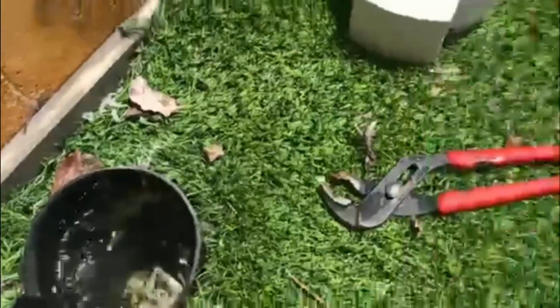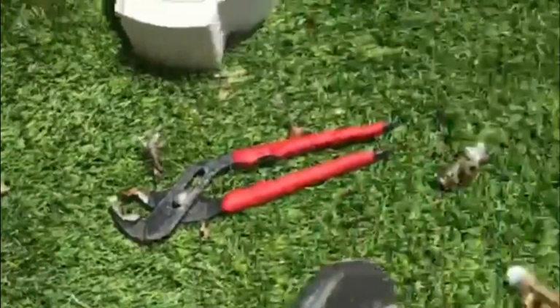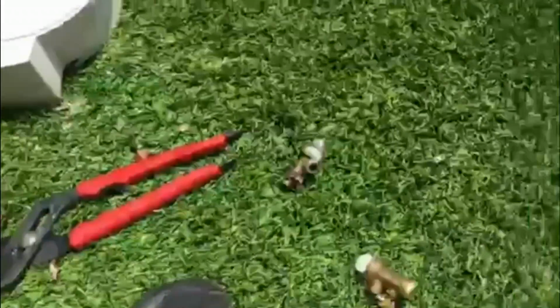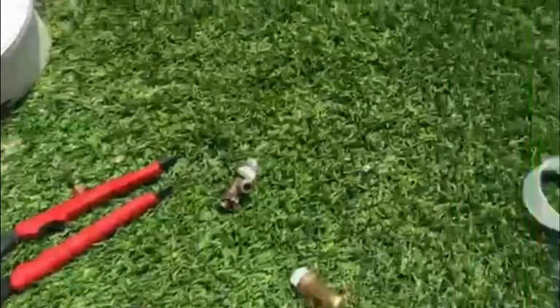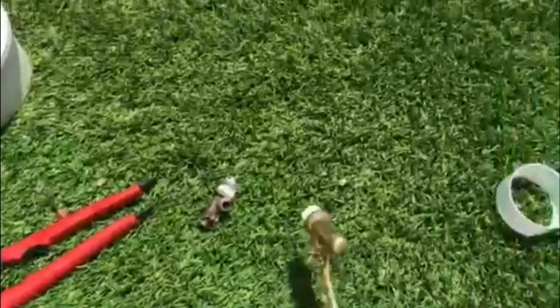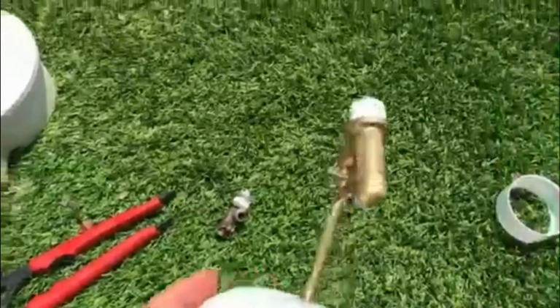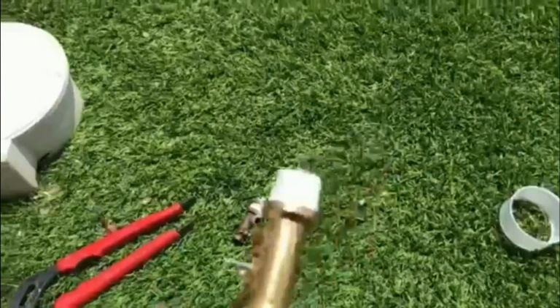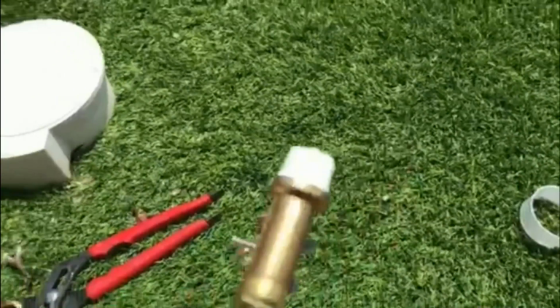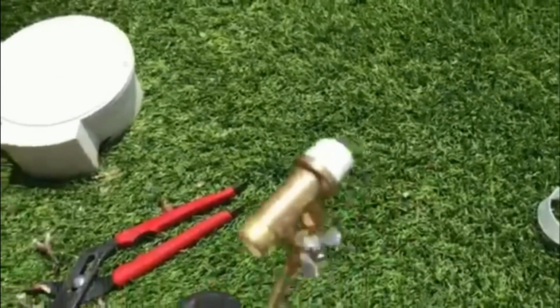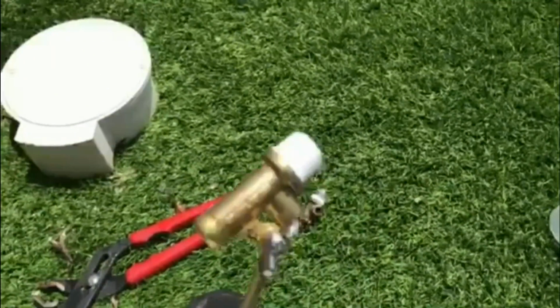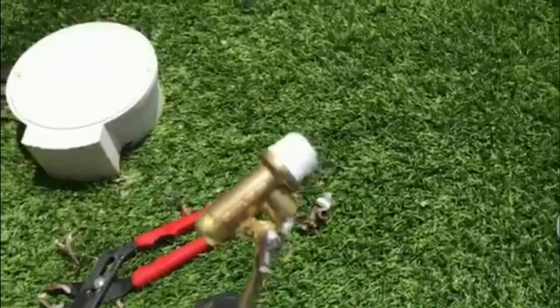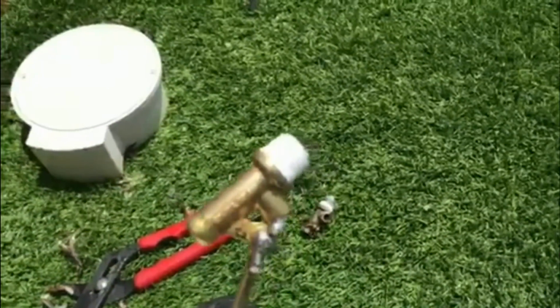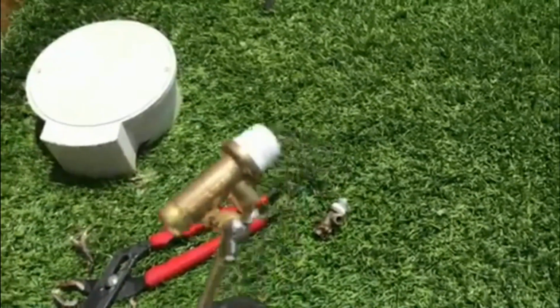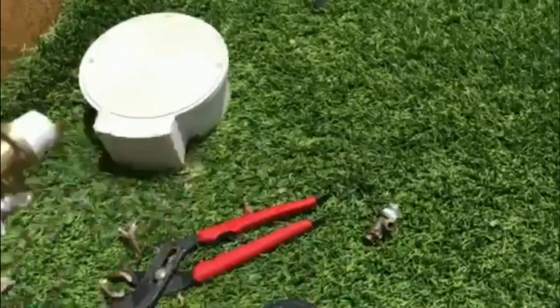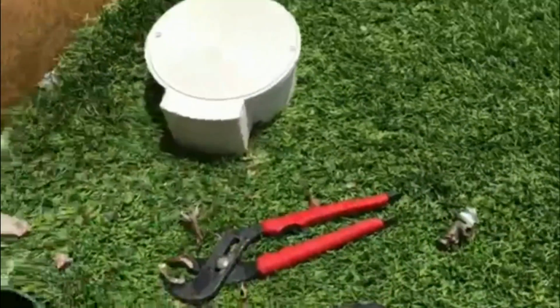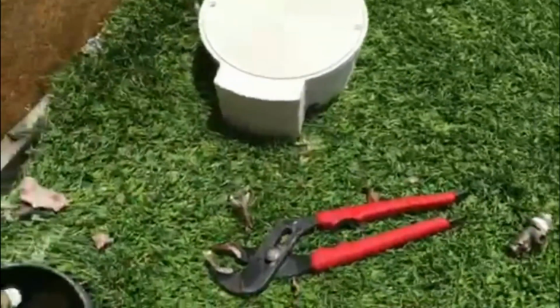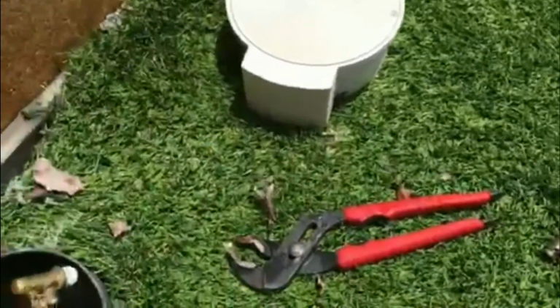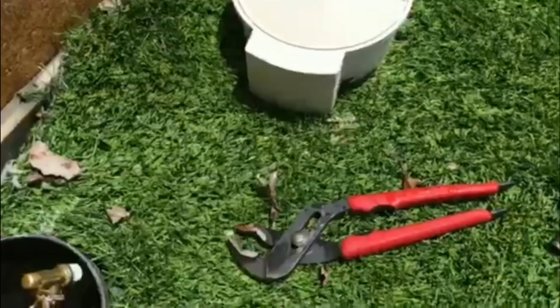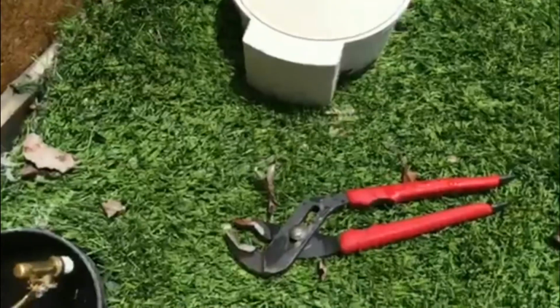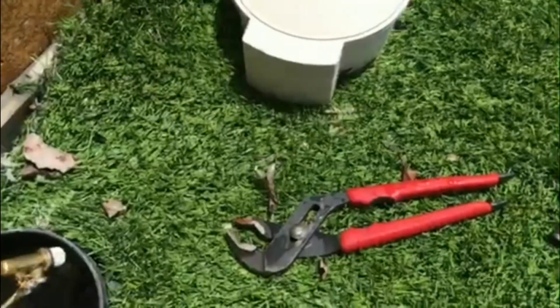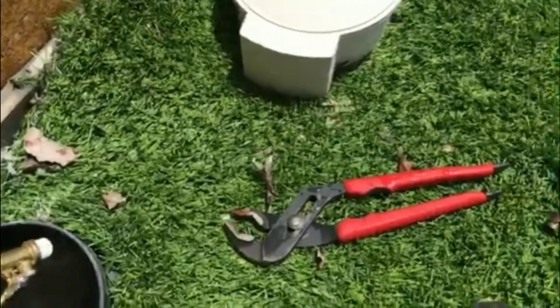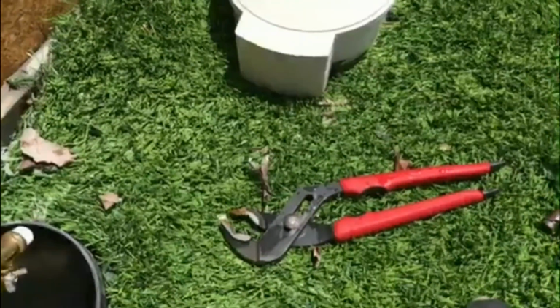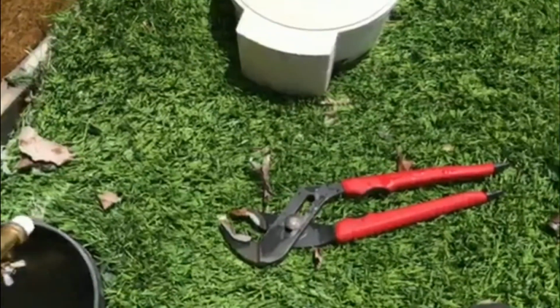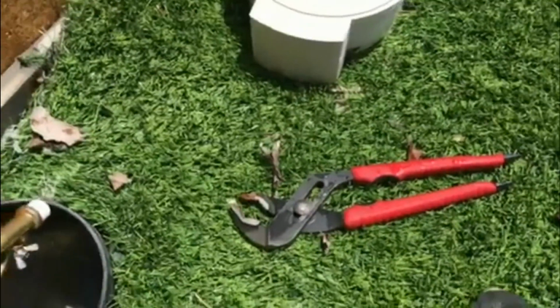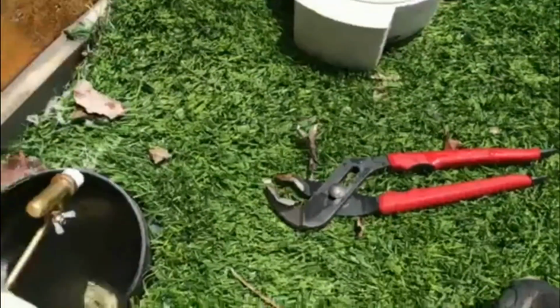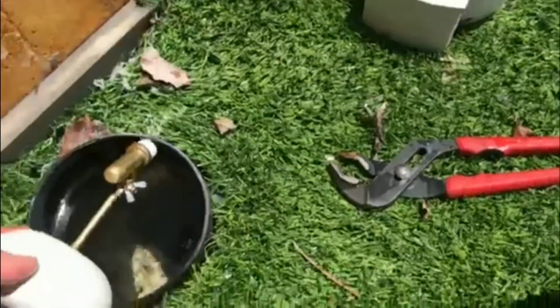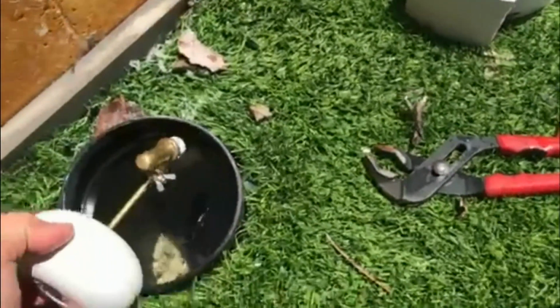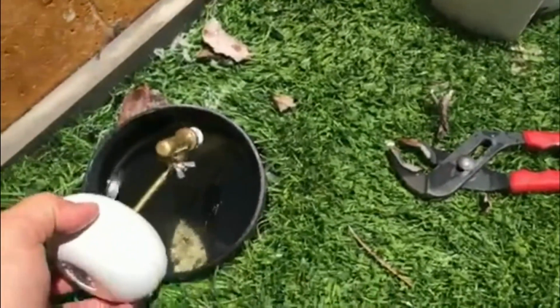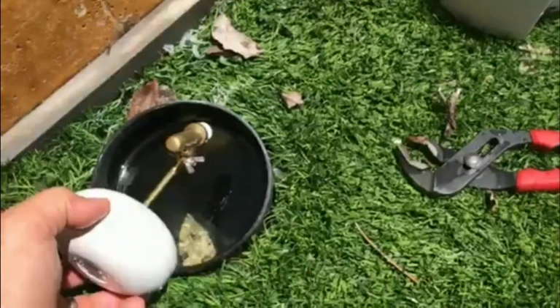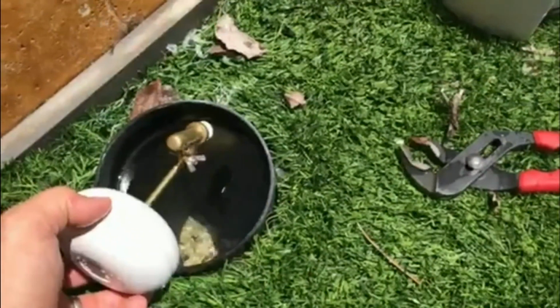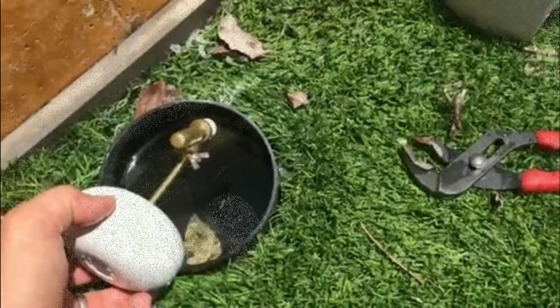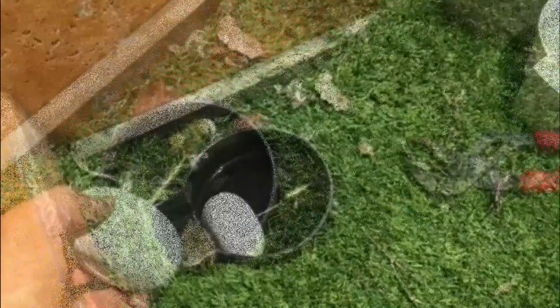Now we just go ahead and make sure that we clean out this area really well, getting all the extra teflon out. I went ahead and pre-threaded the new one, and now we just go ahead and screw it in so it tightens up.